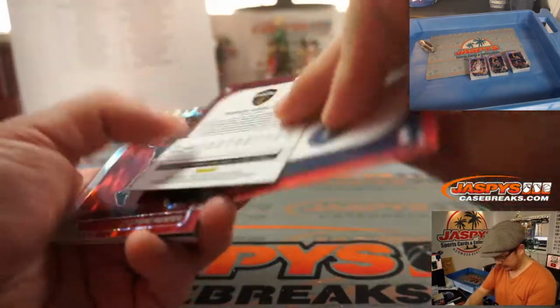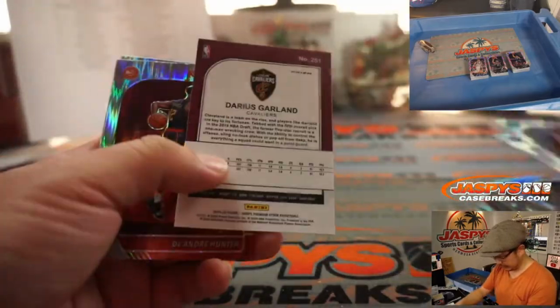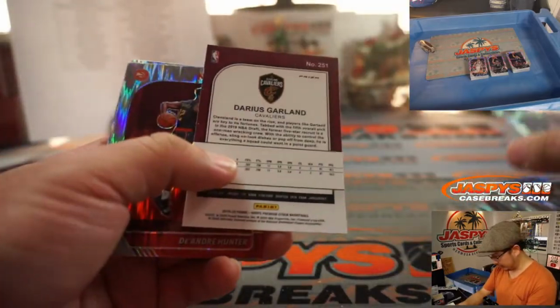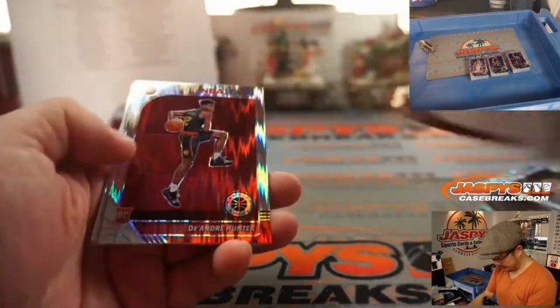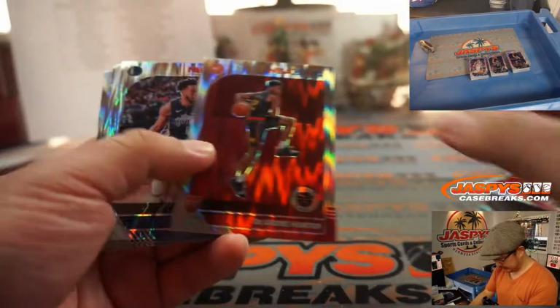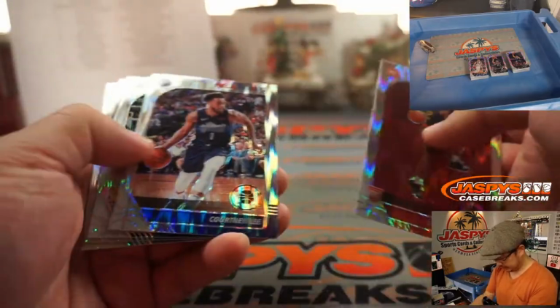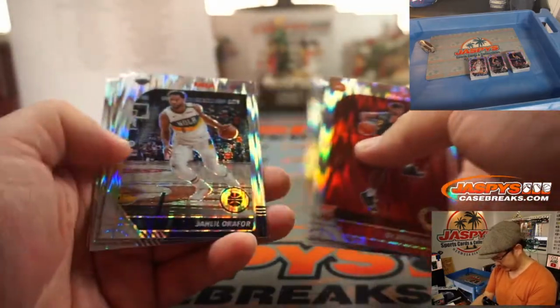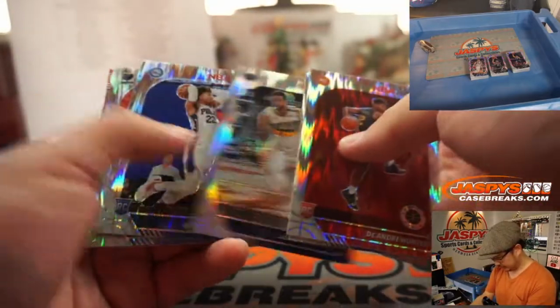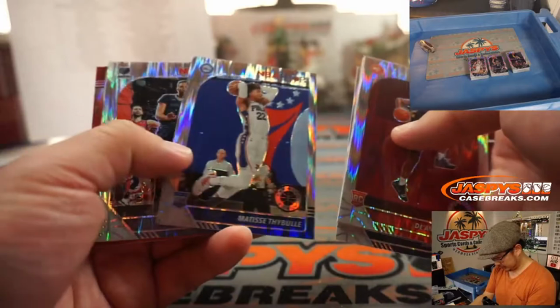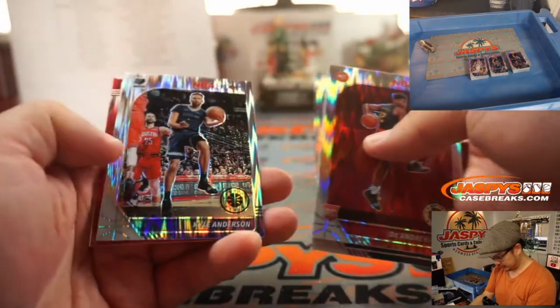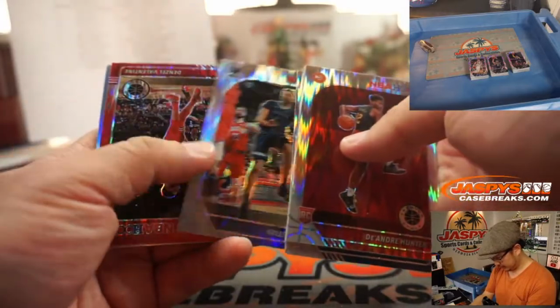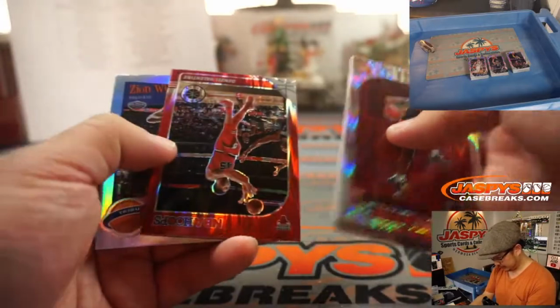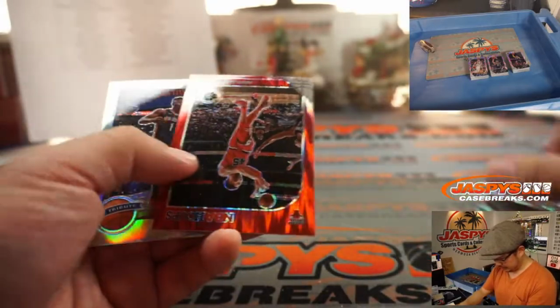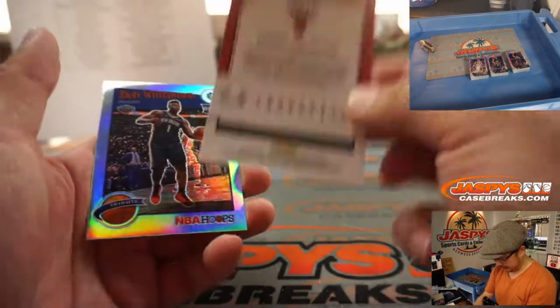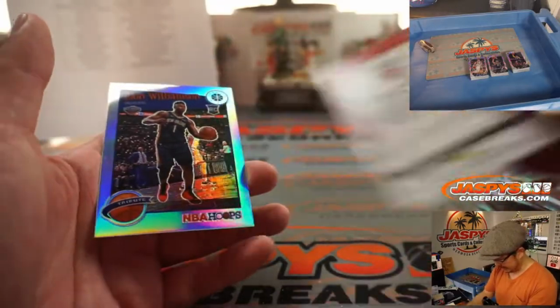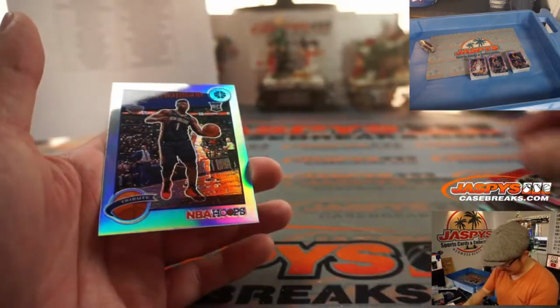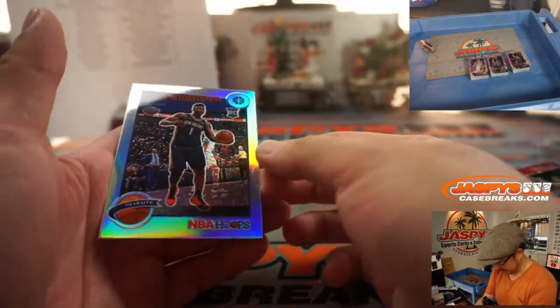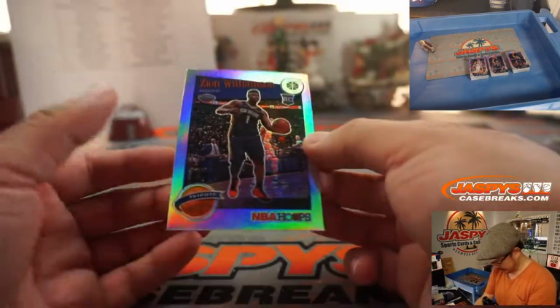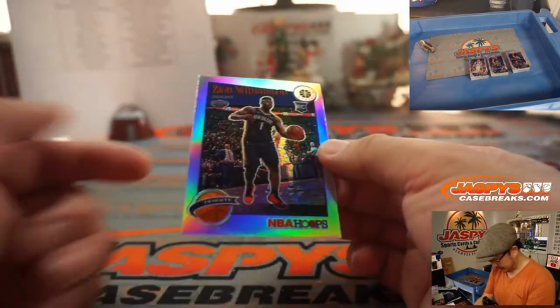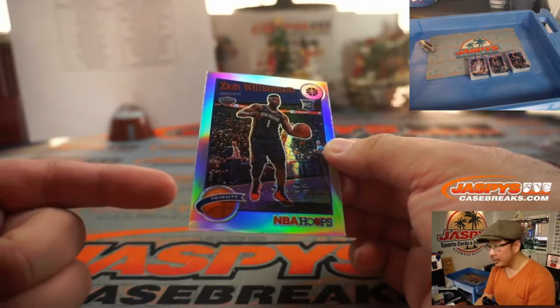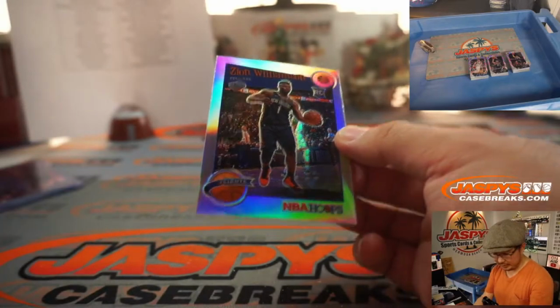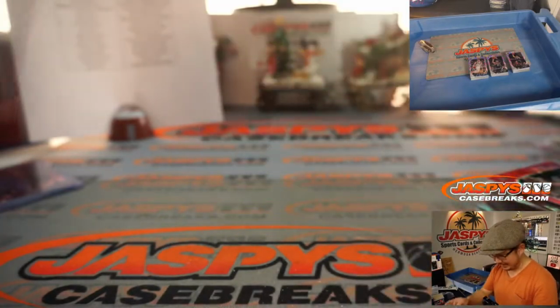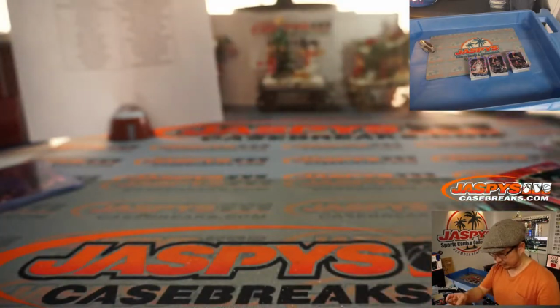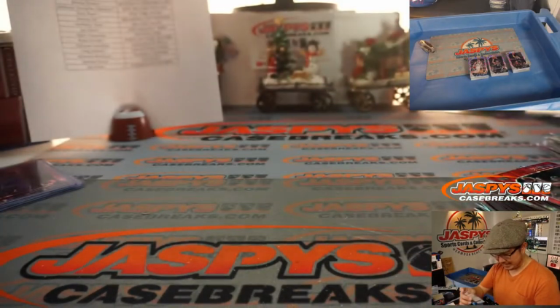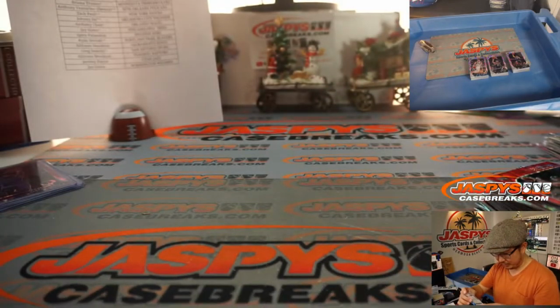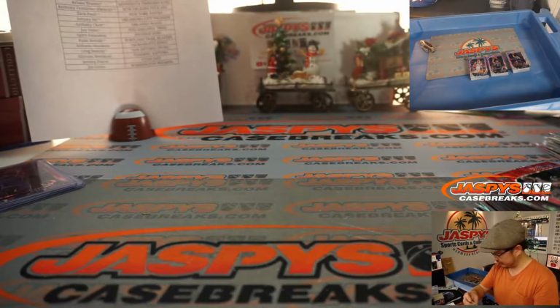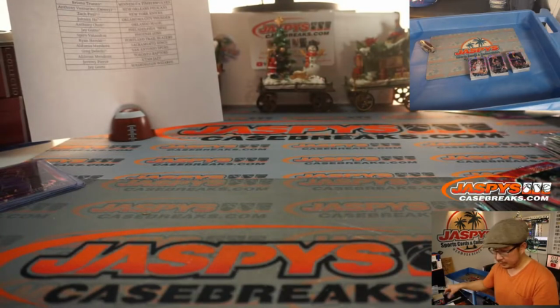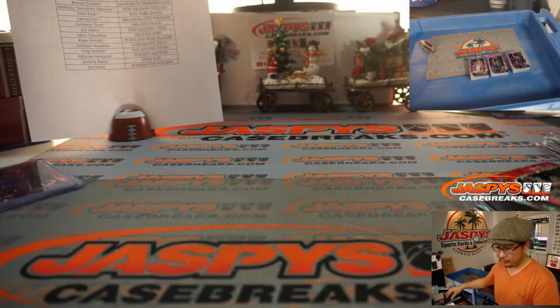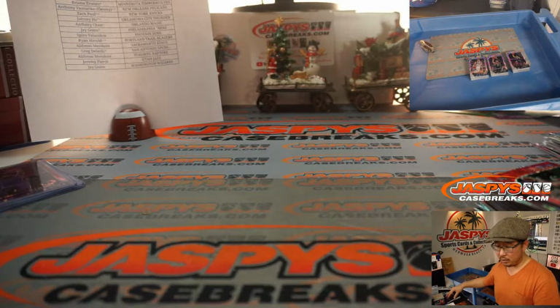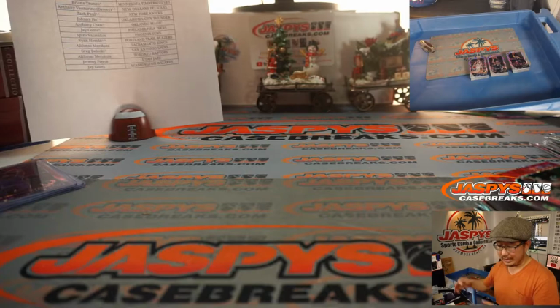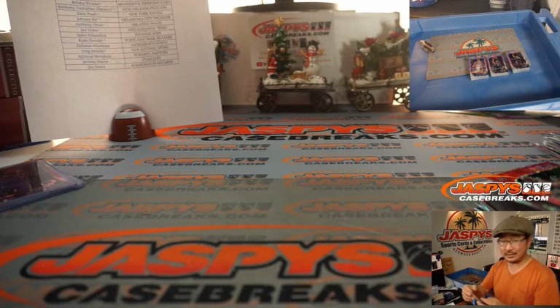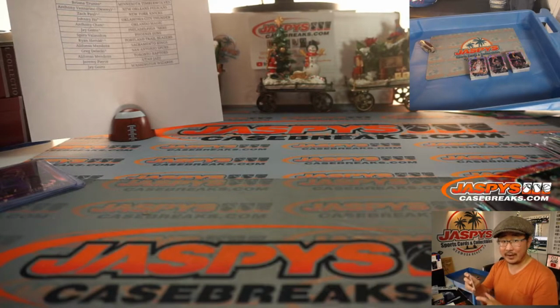Darius Garland red. Denzel Valentine. And nice, look at that — tribute design silver Zion Williamson for the Pelicans. That'll be for Anthony.